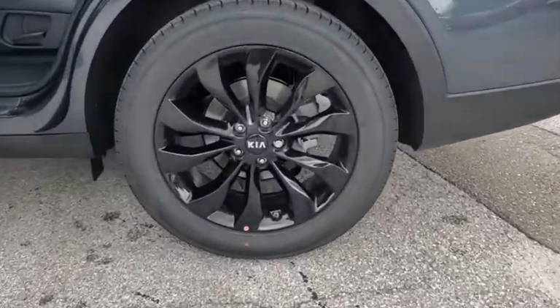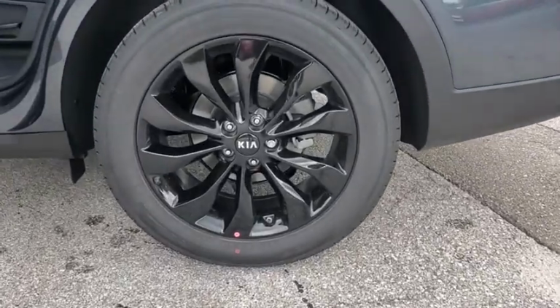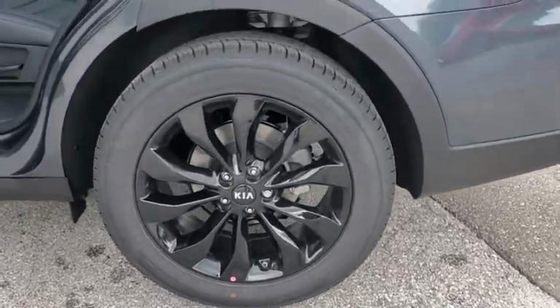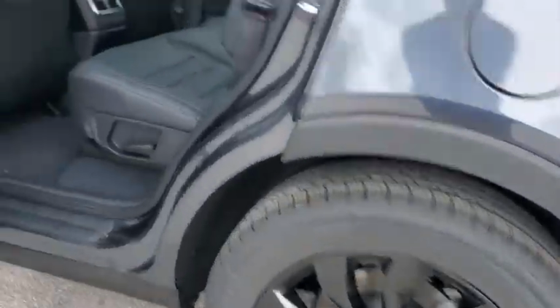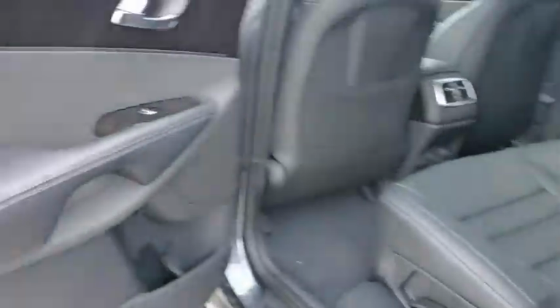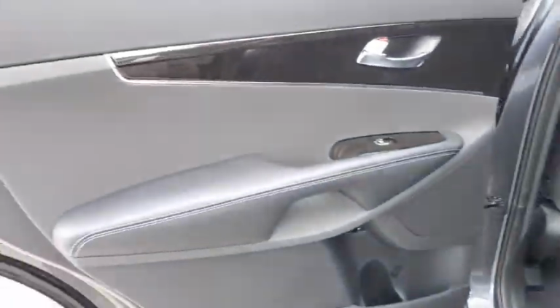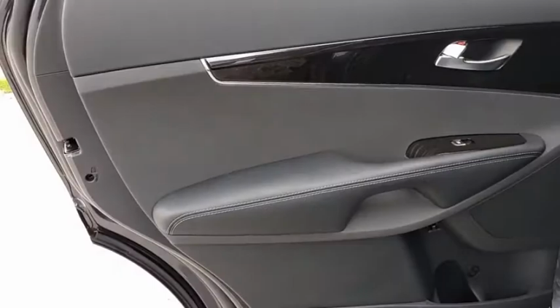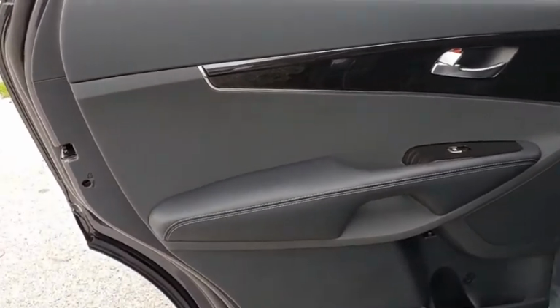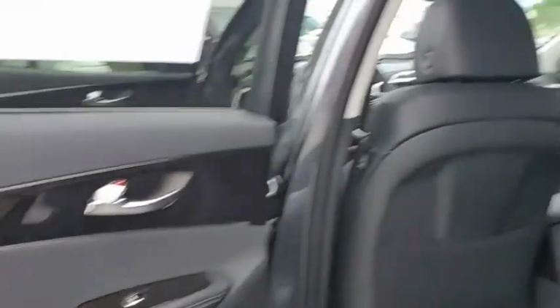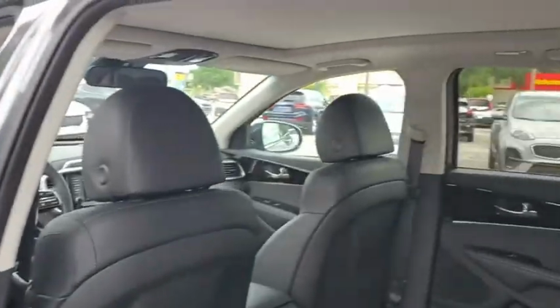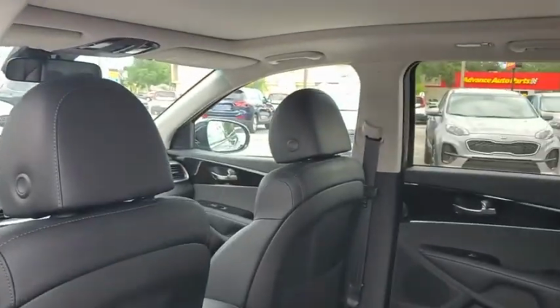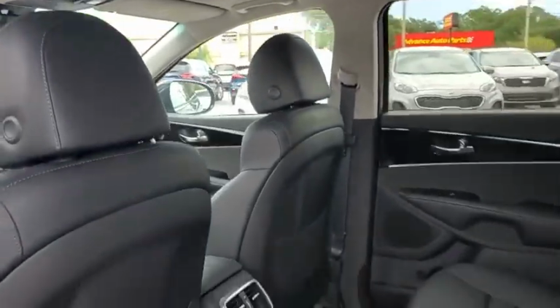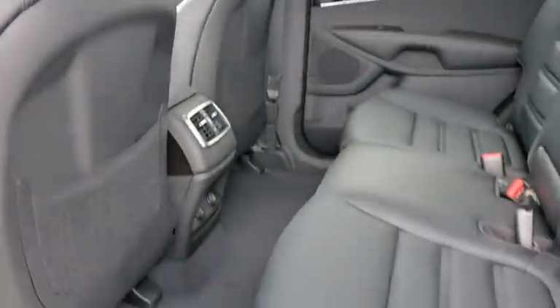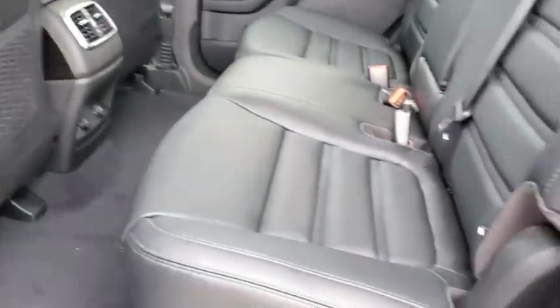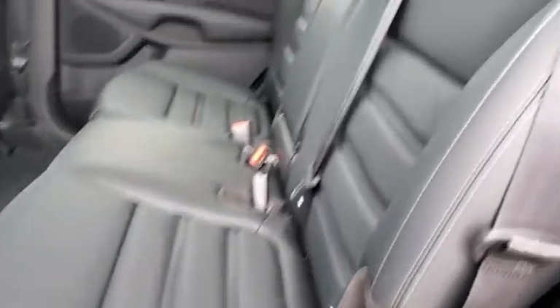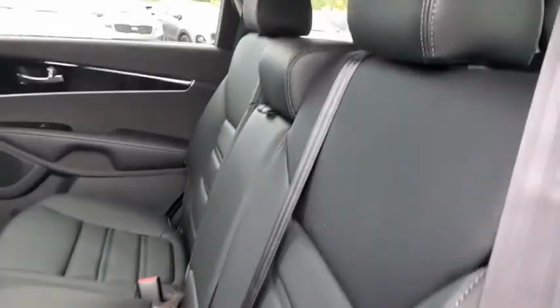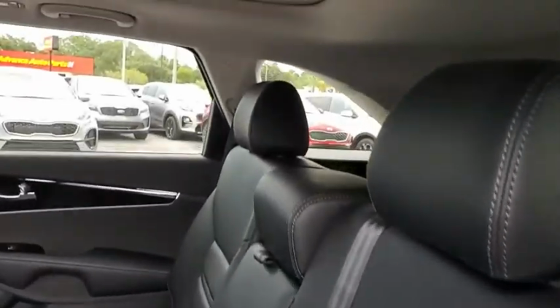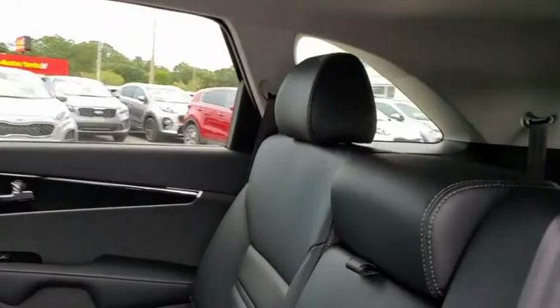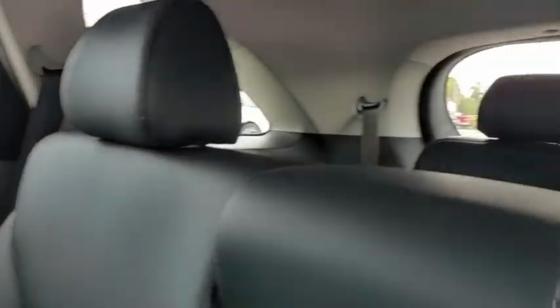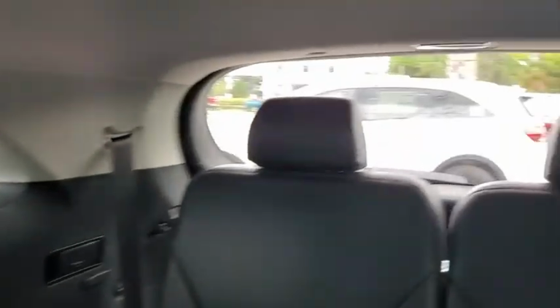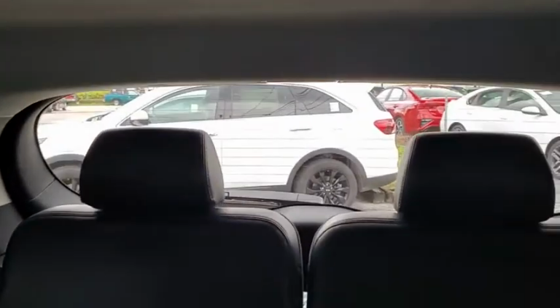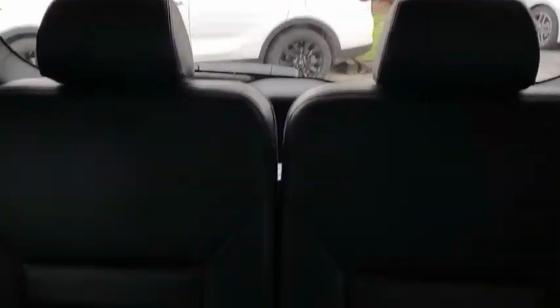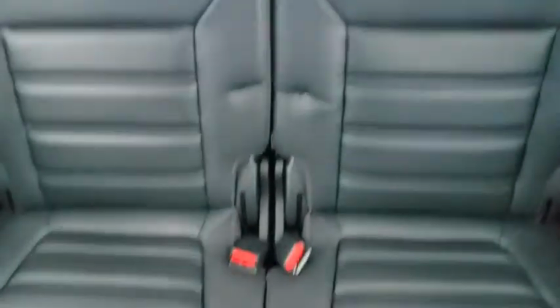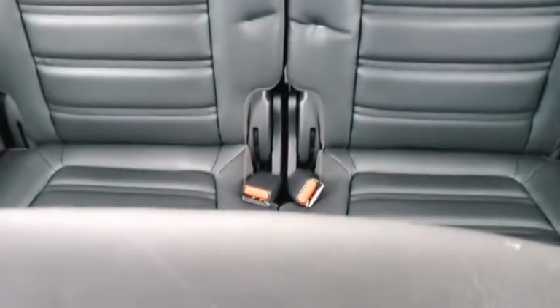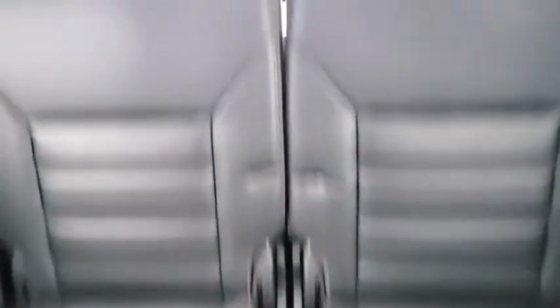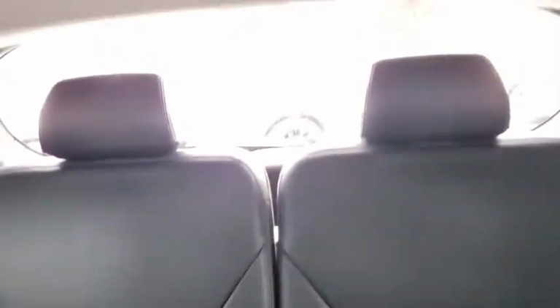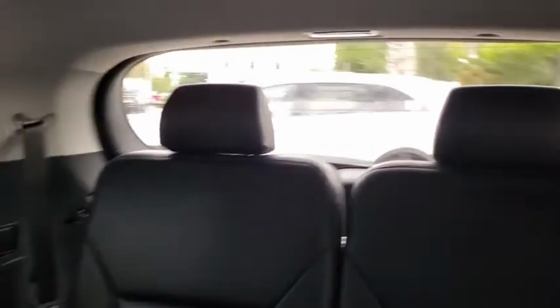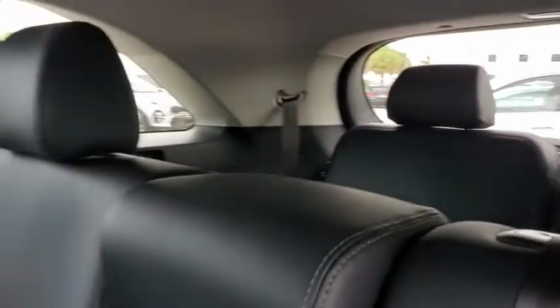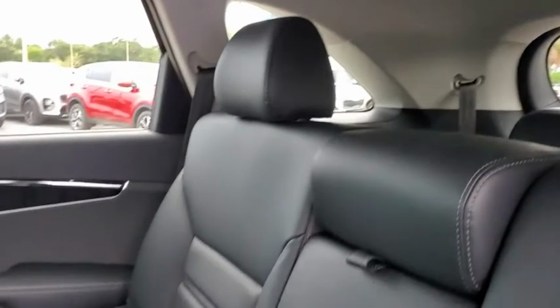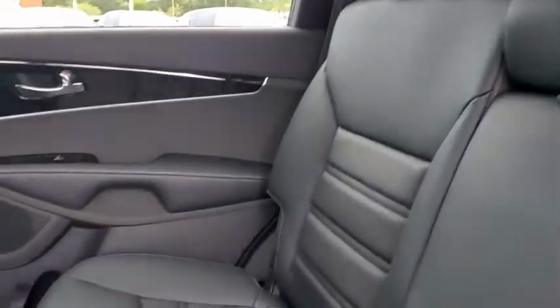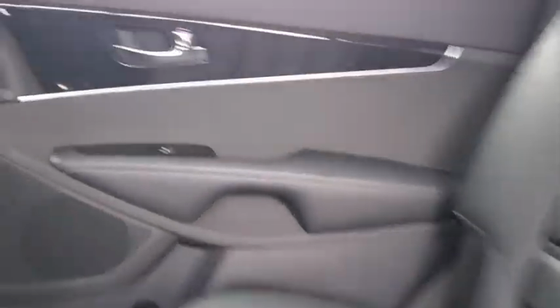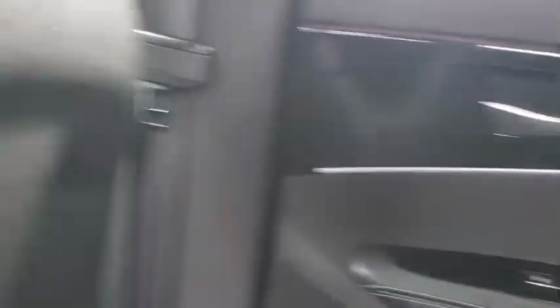Power liftgate, traction control, leather-wrapped steering wheel, dual airbags, alloy wheels, power steering, four-wheel disc brakes, fog lights, heated front seat, rear window defroster, trip computer, security system, electronic stability control.